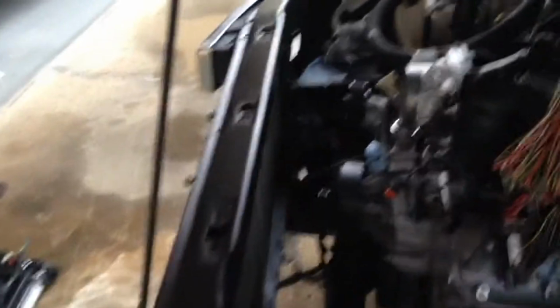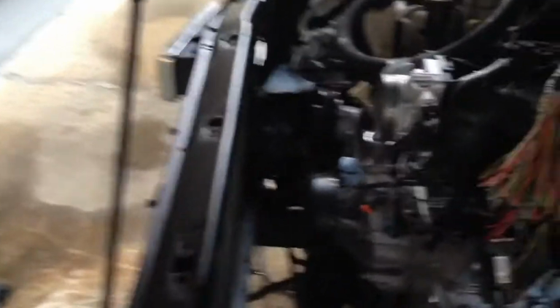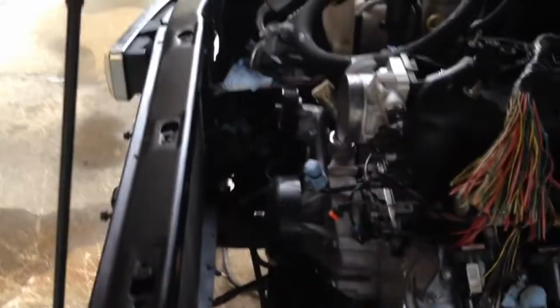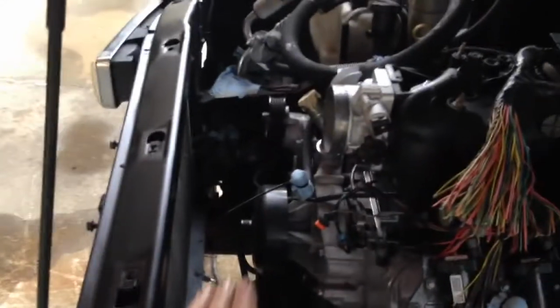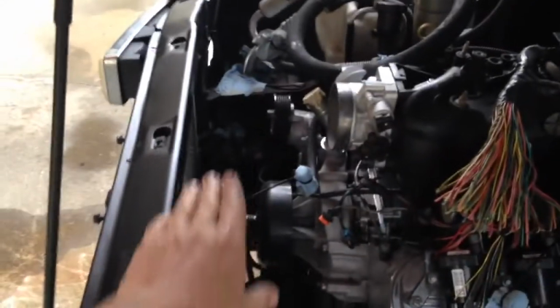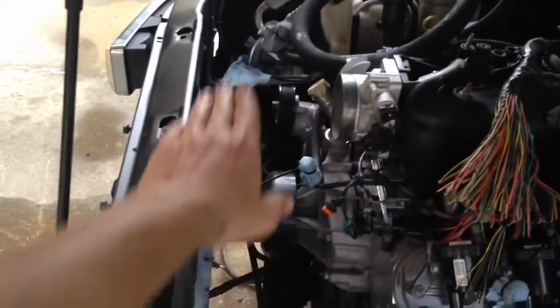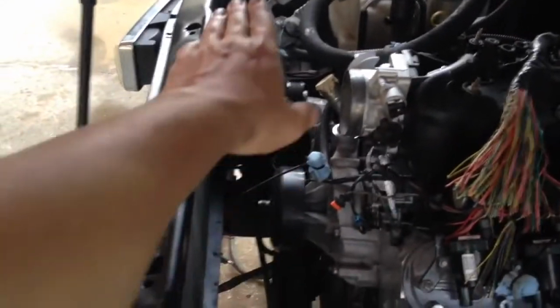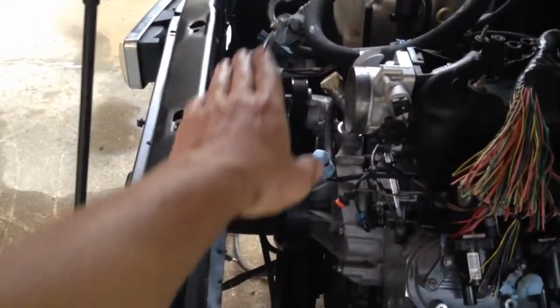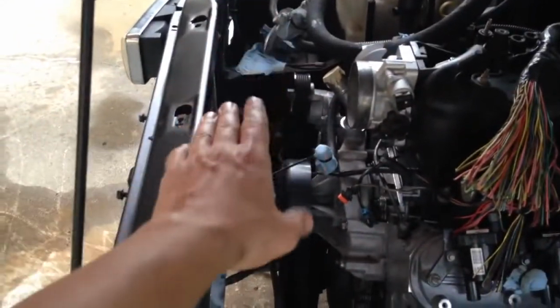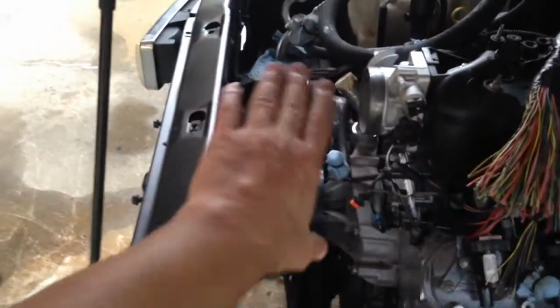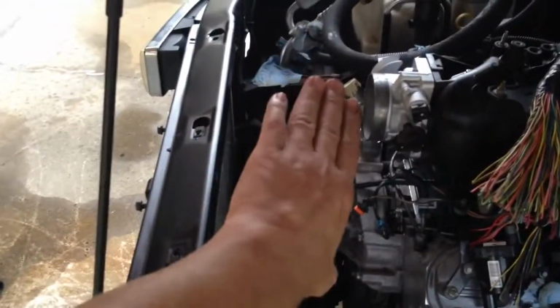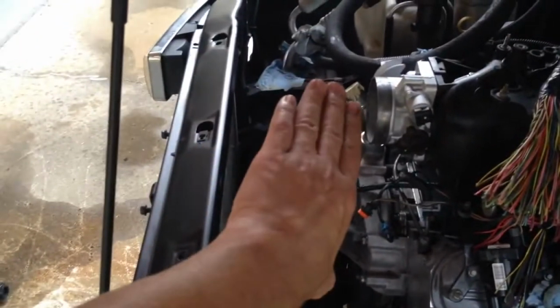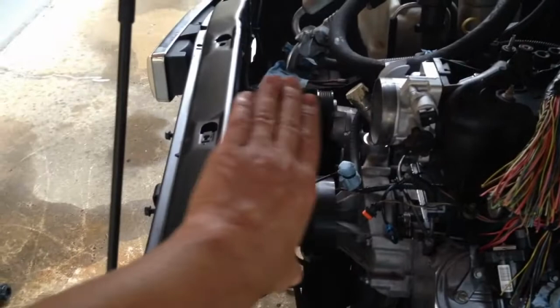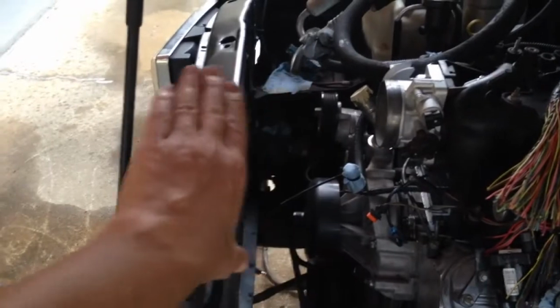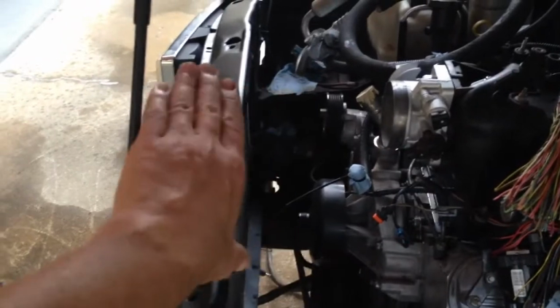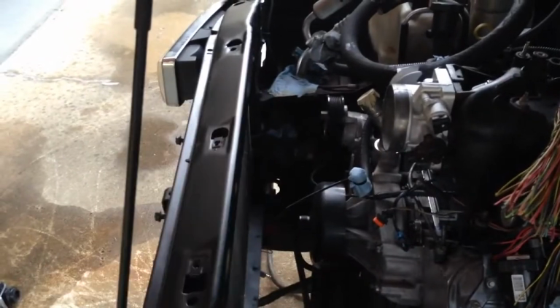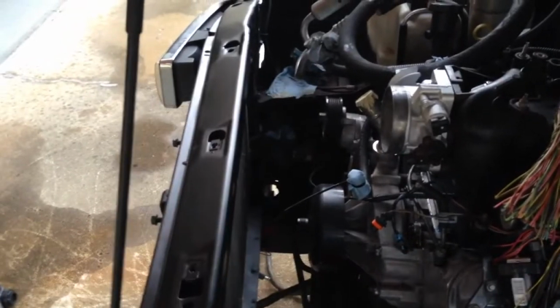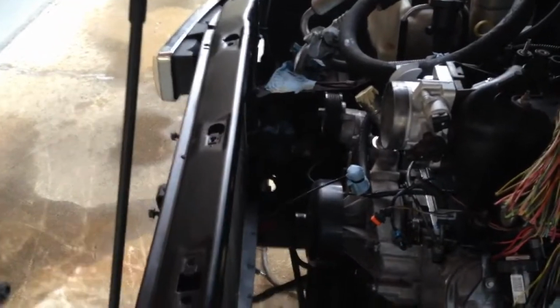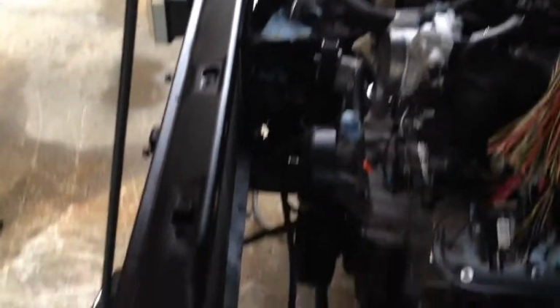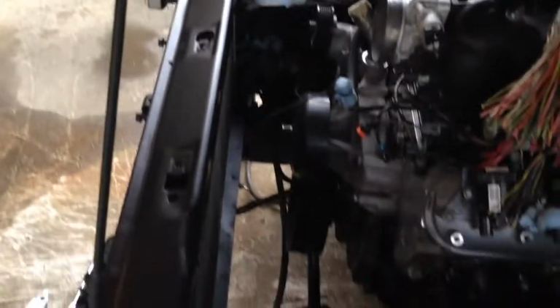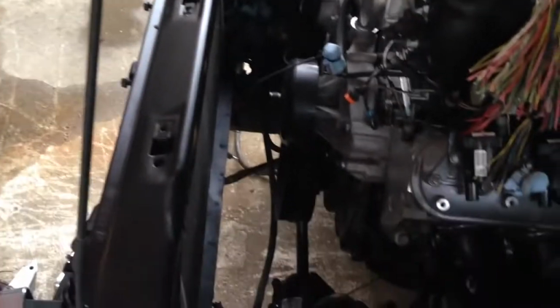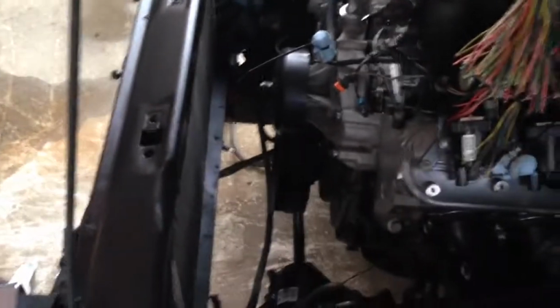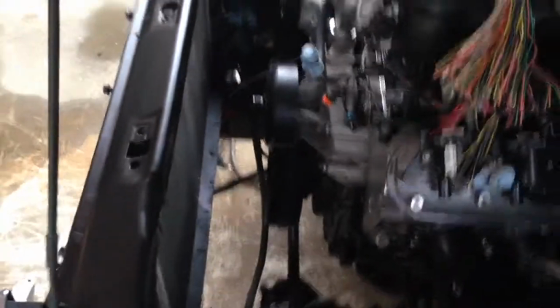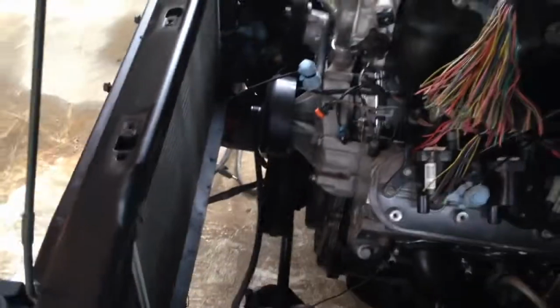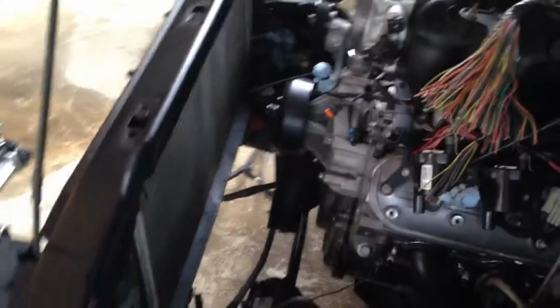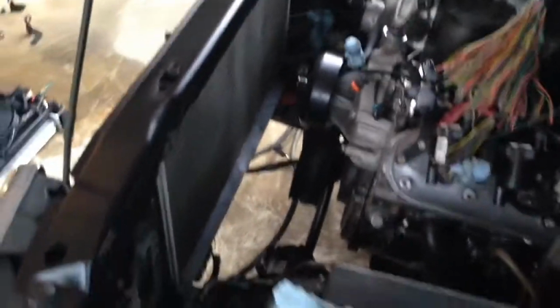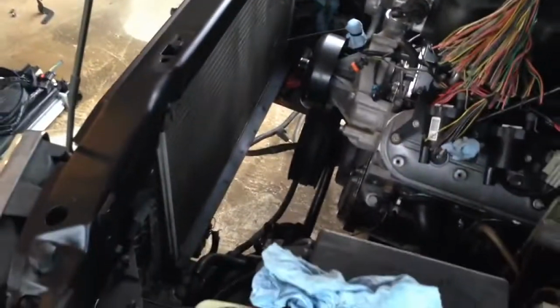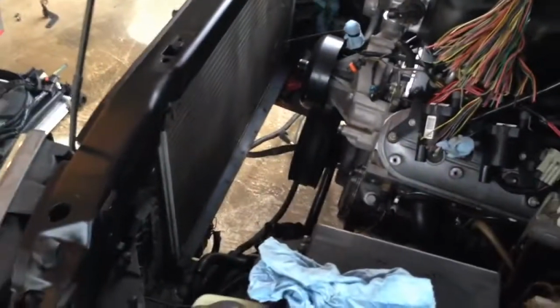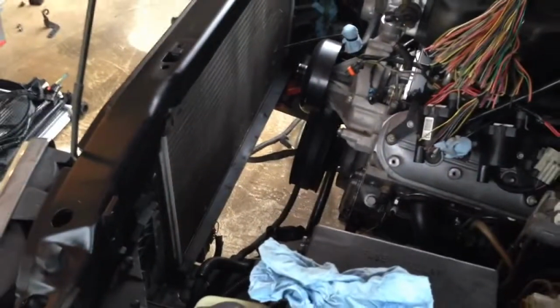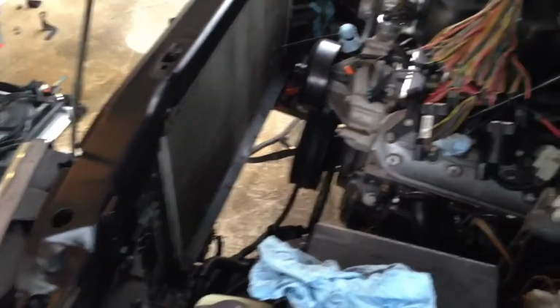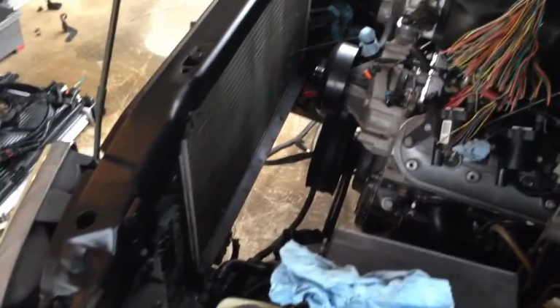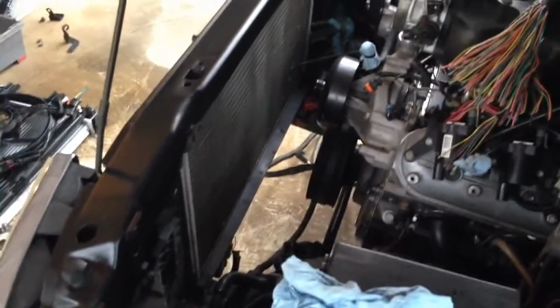I've heard that you have to trim the radiator support so everything shifts forward a little bit, but I'm going to try to avoid that. I'll let you know what happens.